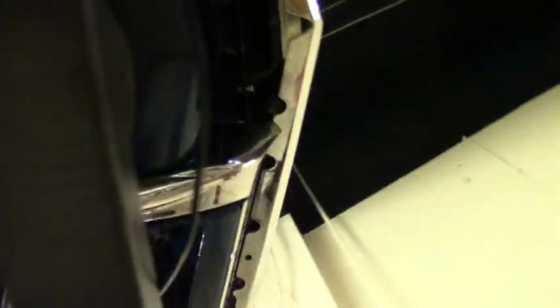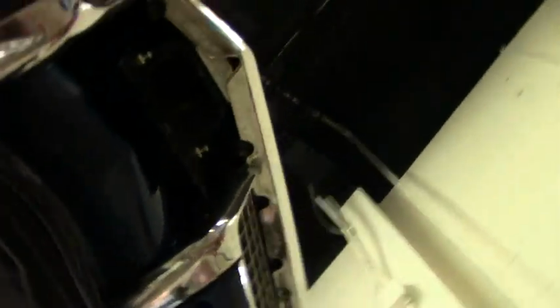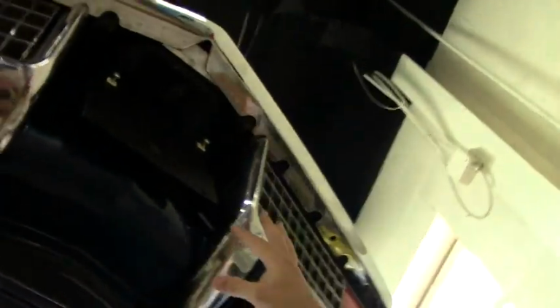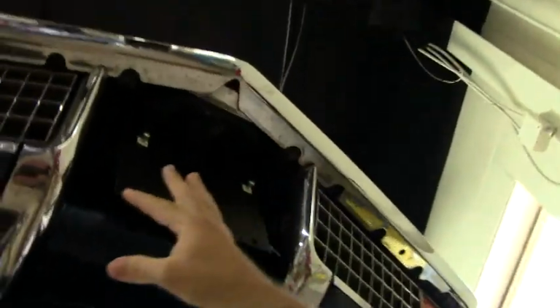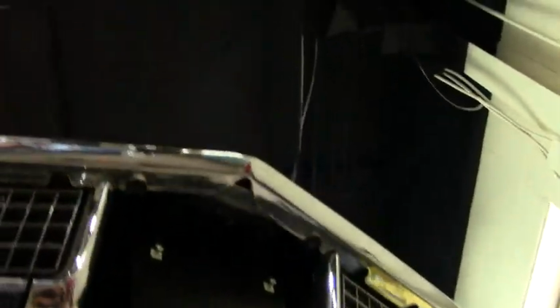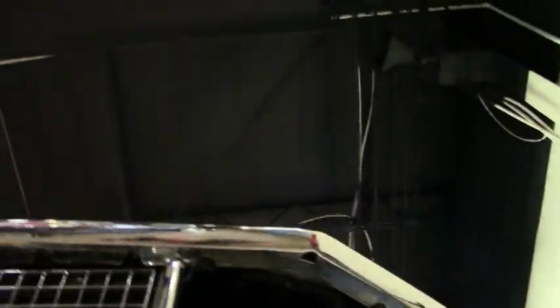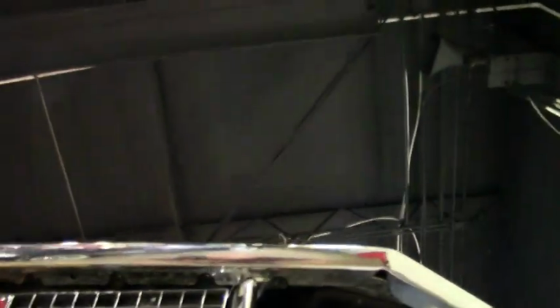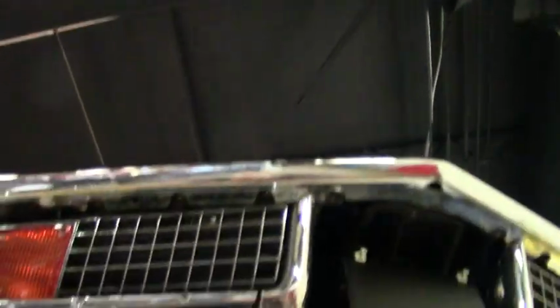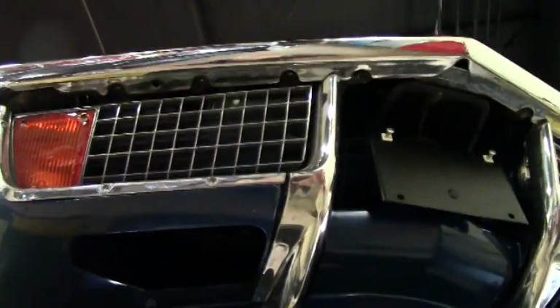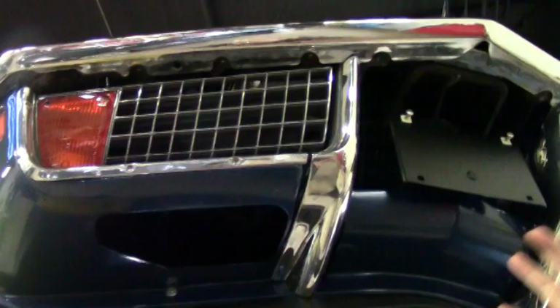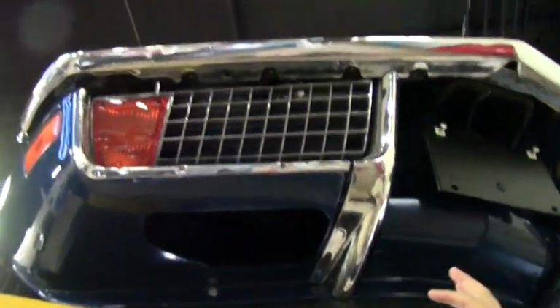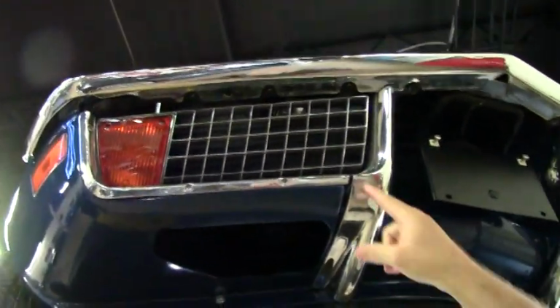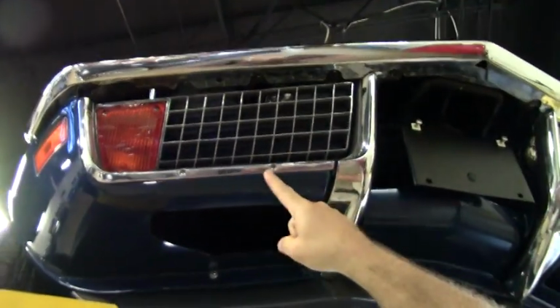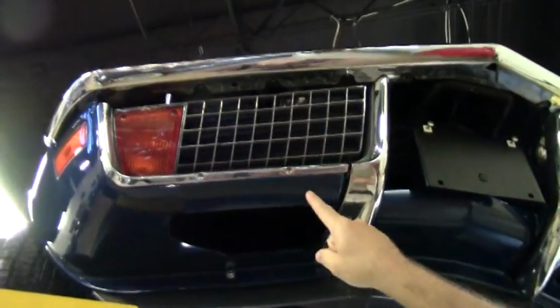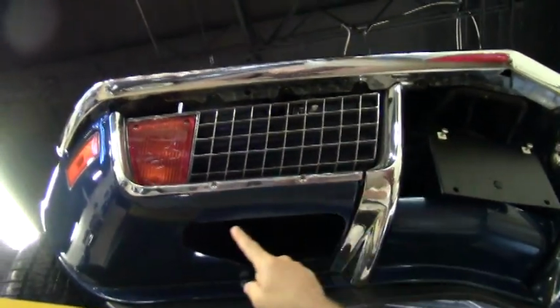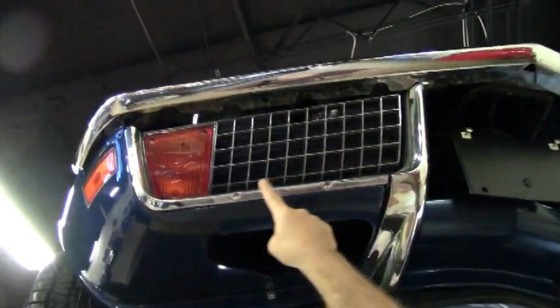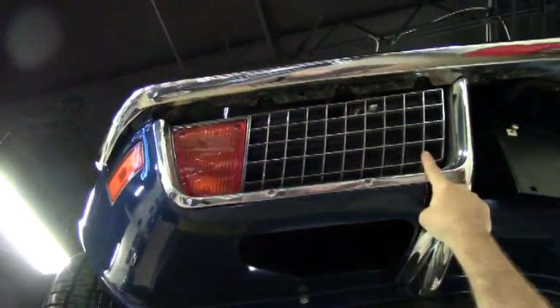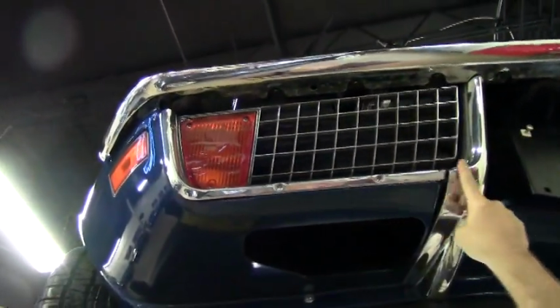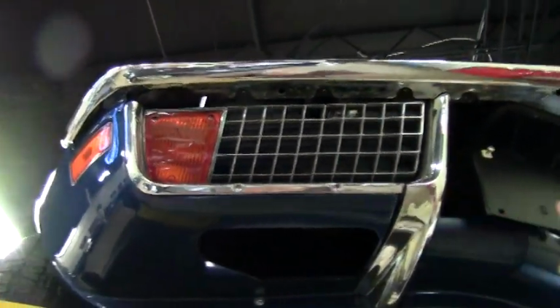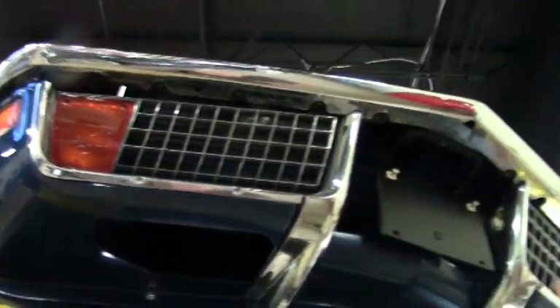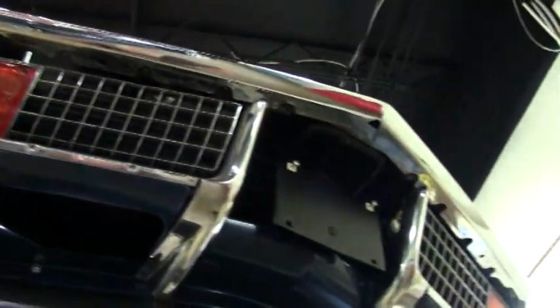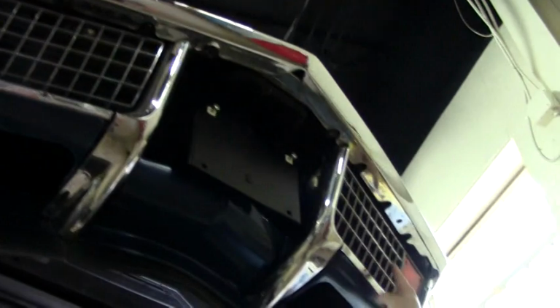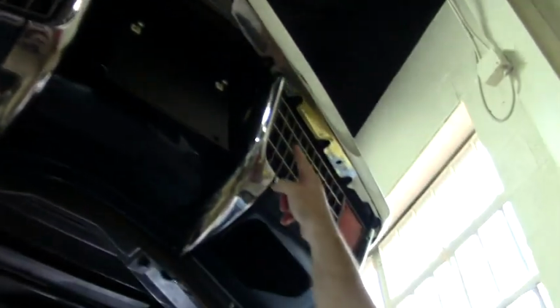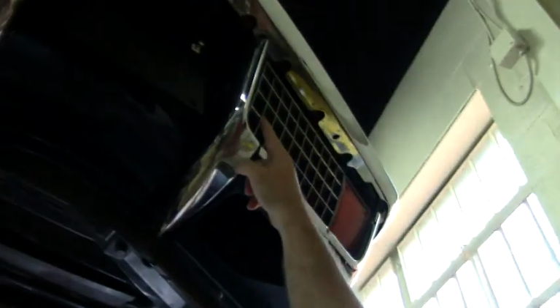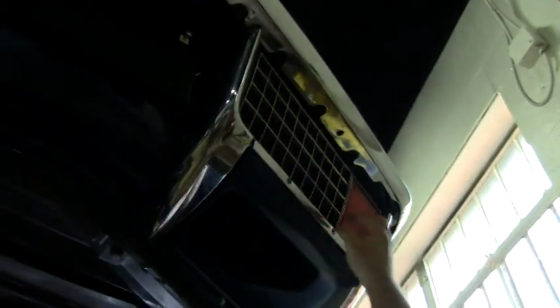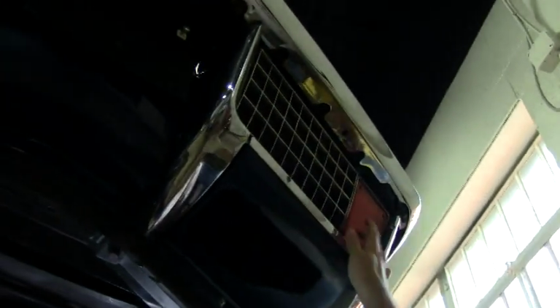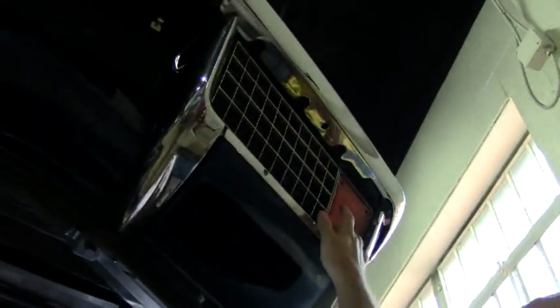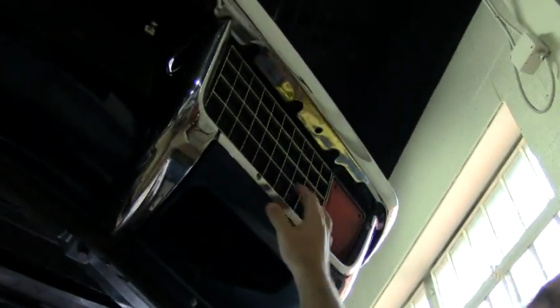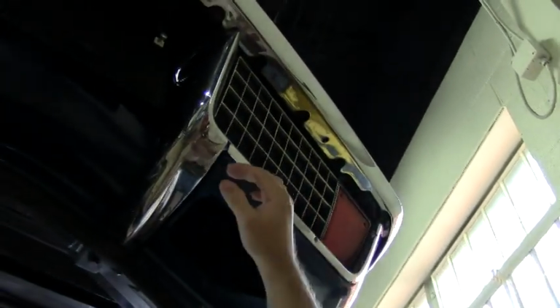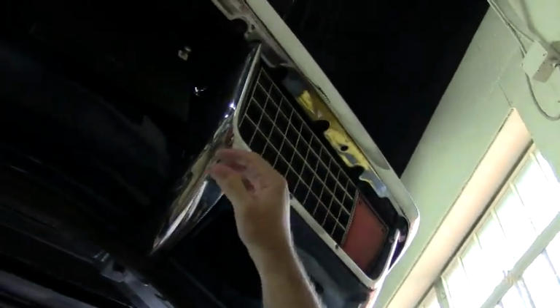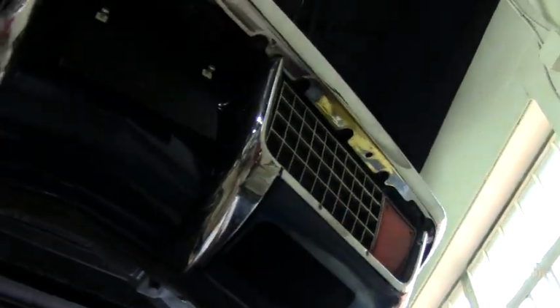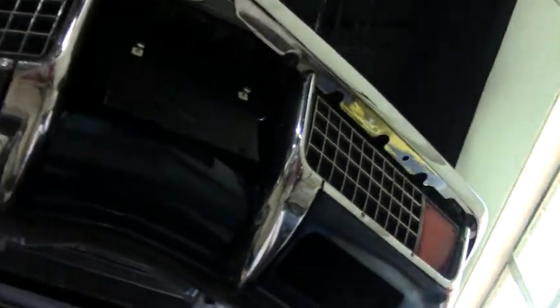I always like to point out the front of these. Obviously this is where a lot of abuse gets taken on the cars, and you'll notice all this front end is in great shape. All of our front grille as well as our lenses are nice and clear and in good shape as well.